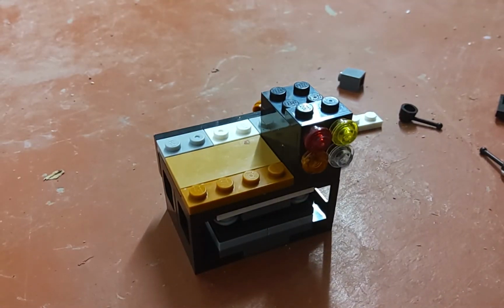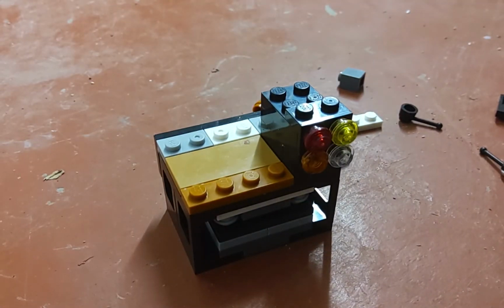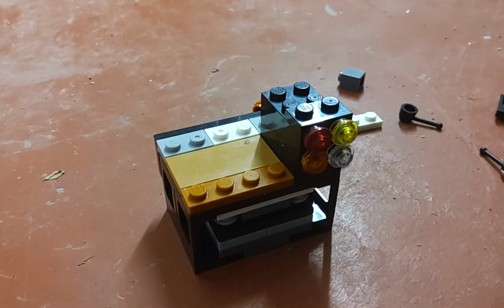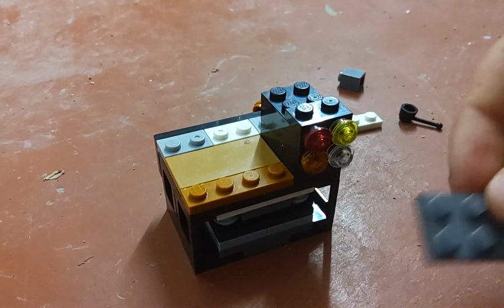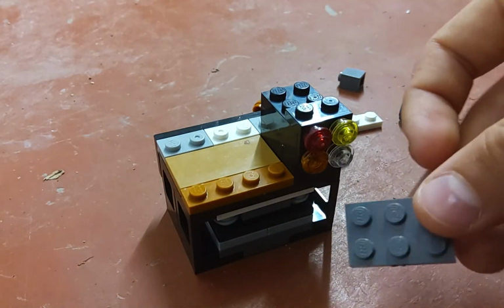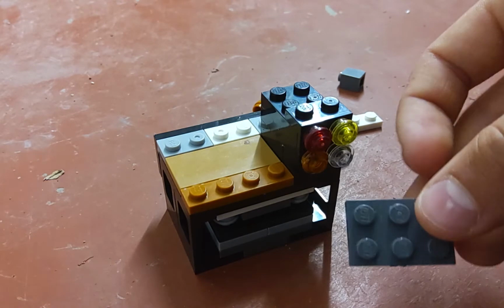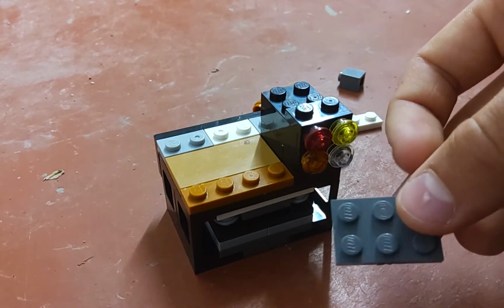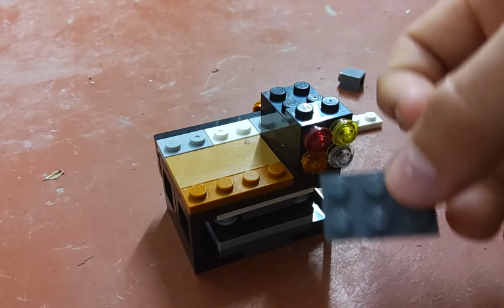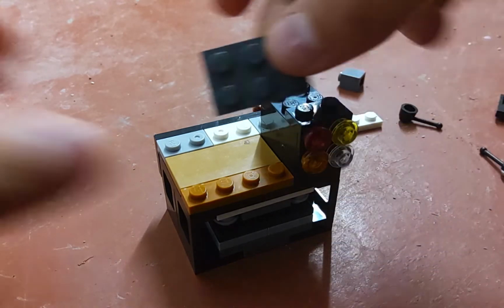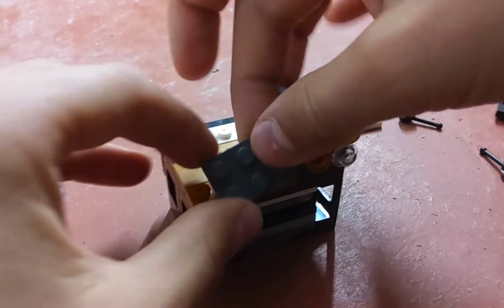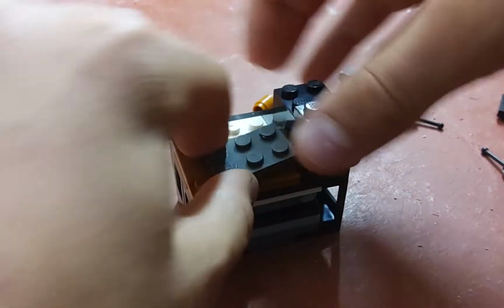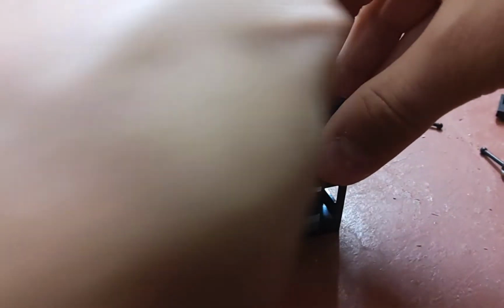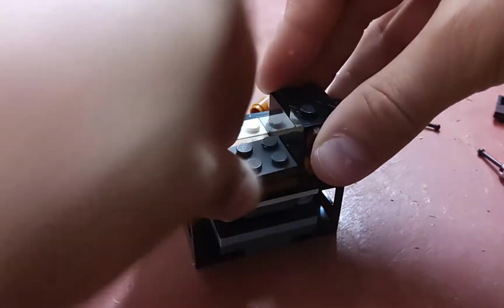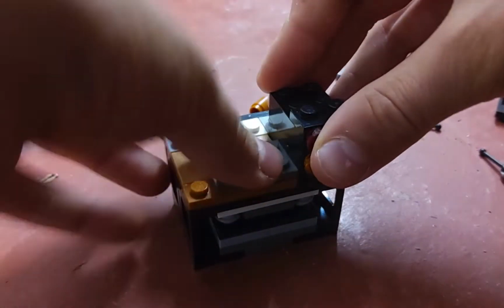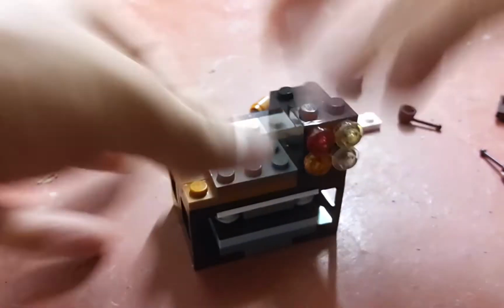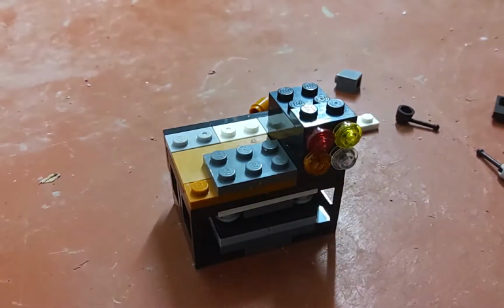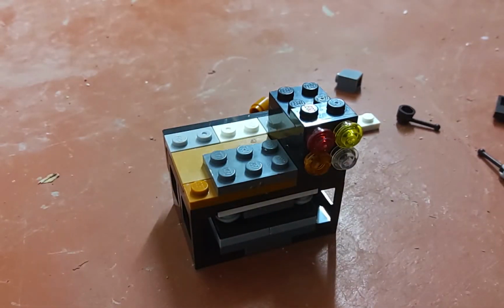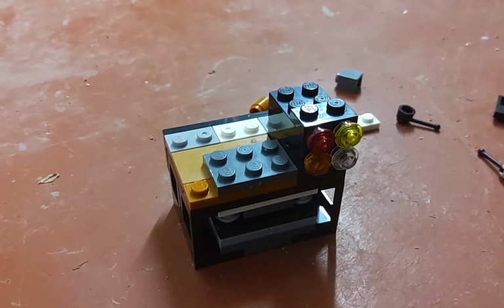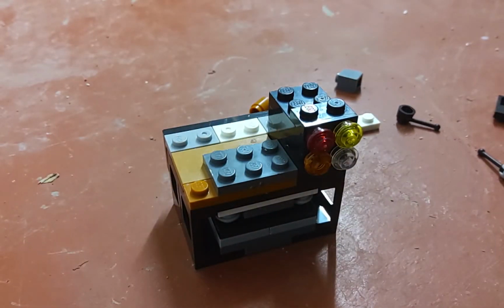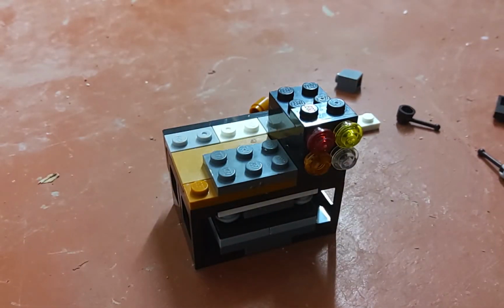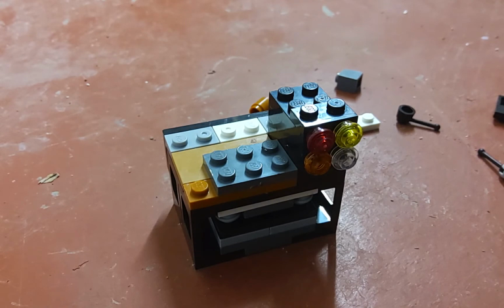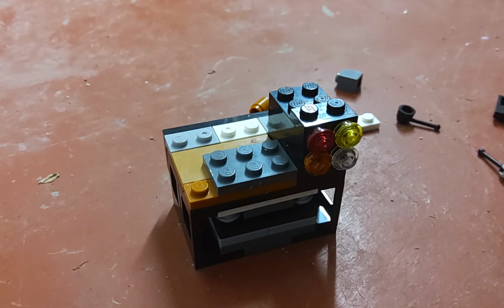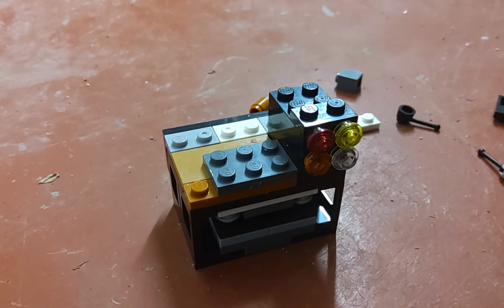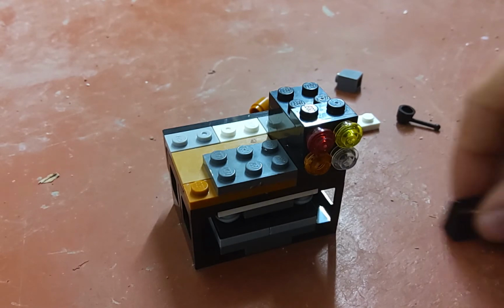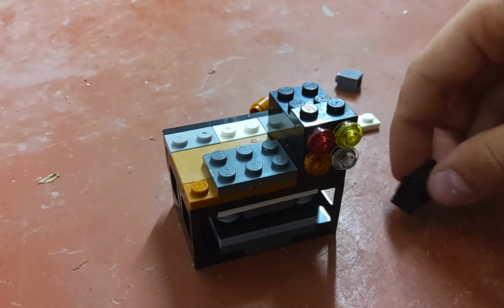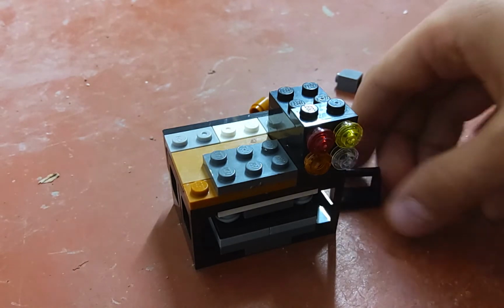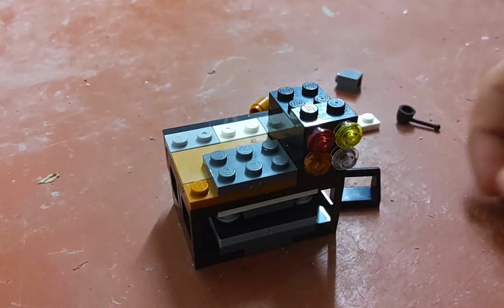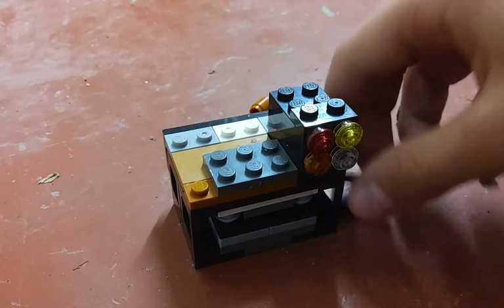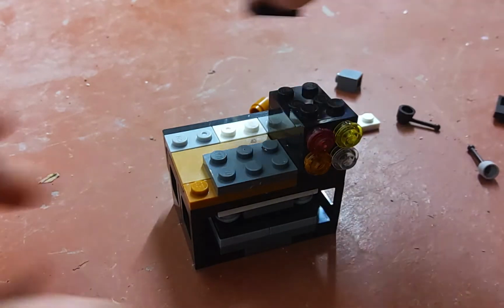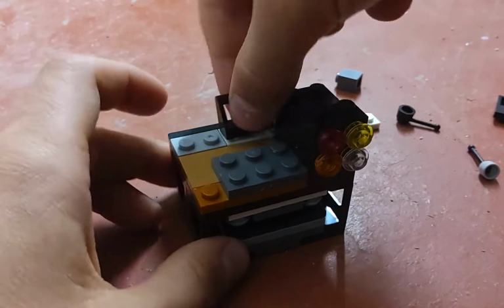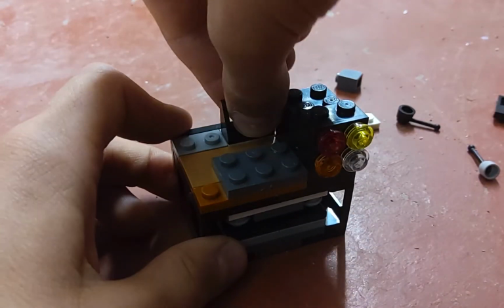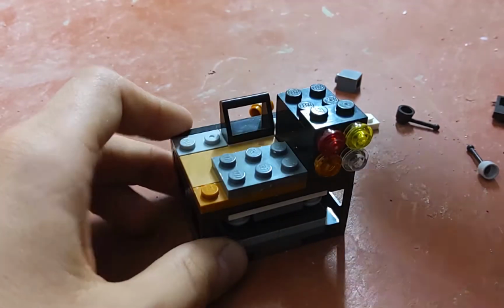Then you're going to take this piece and put it here. That's the keyboard for the computer. Then you take this piece and put it right there.